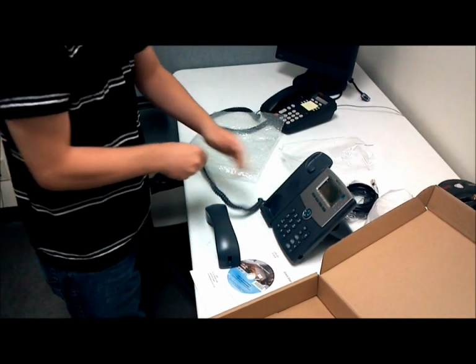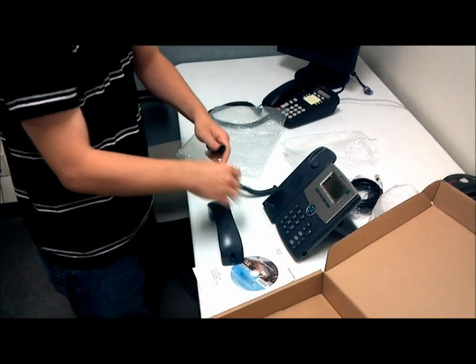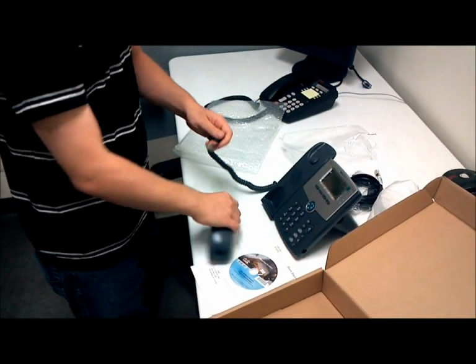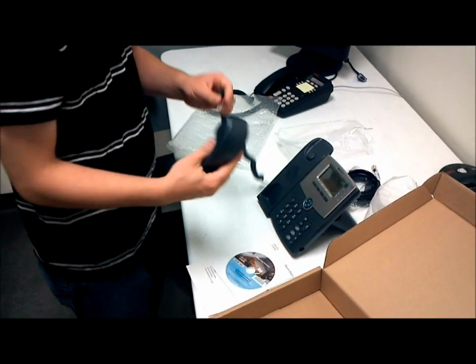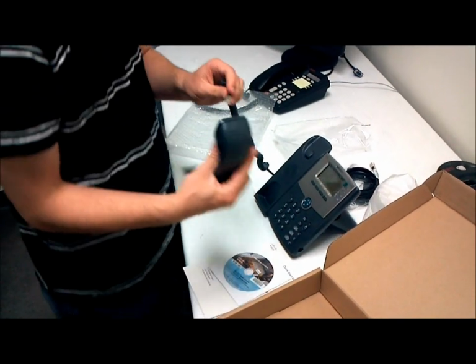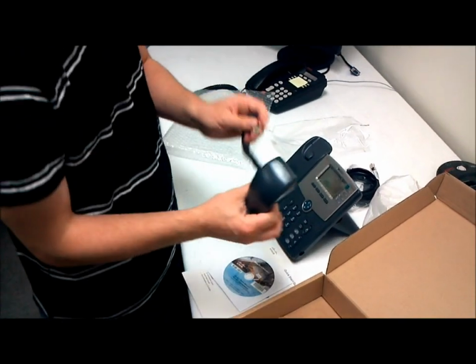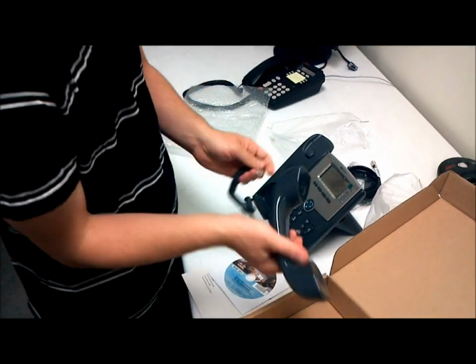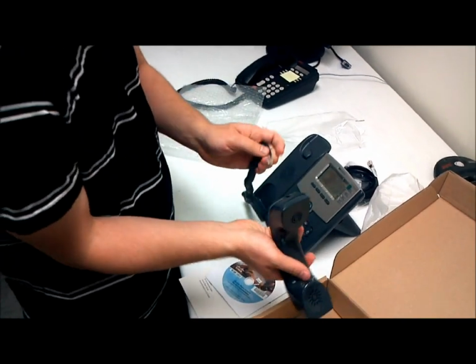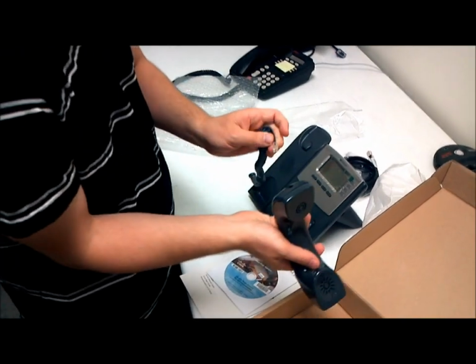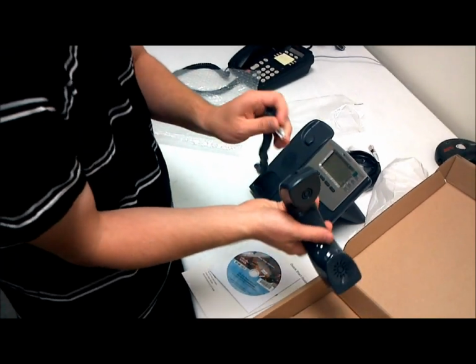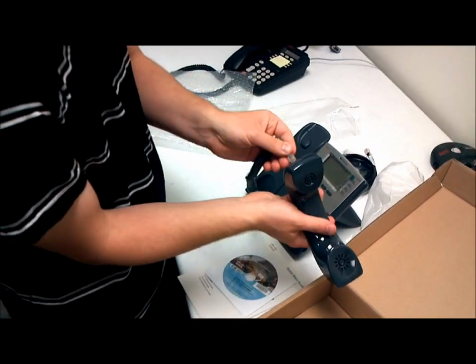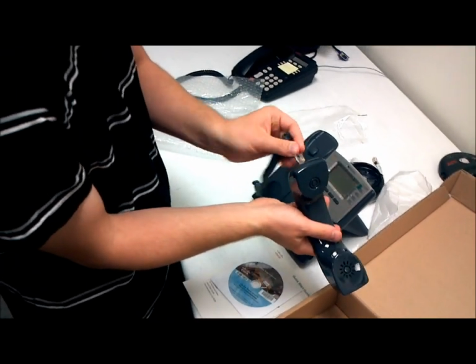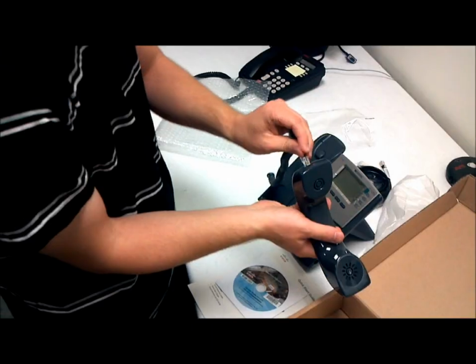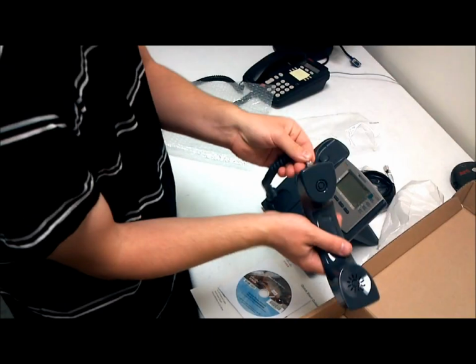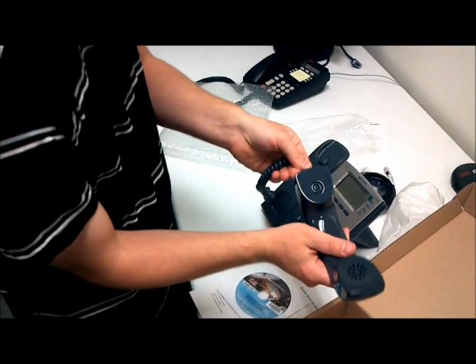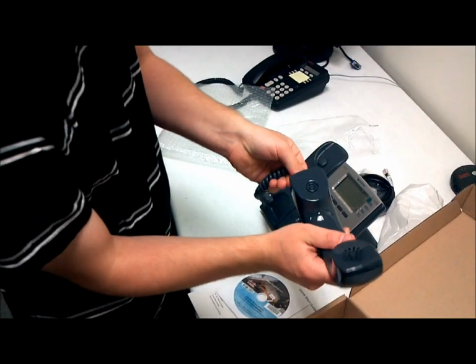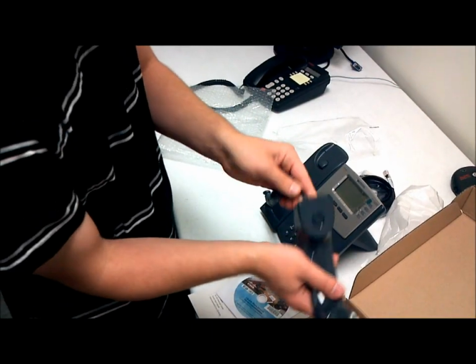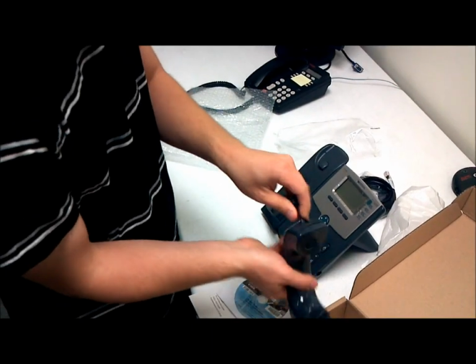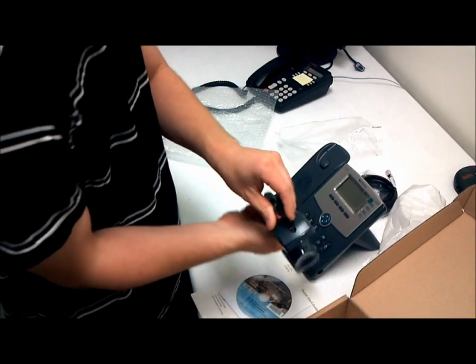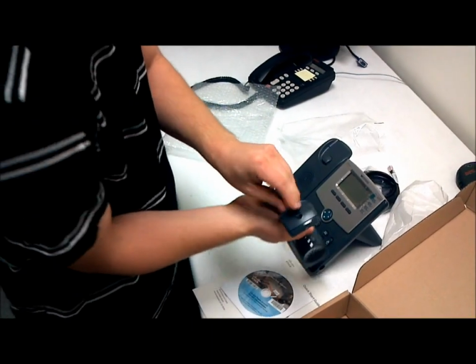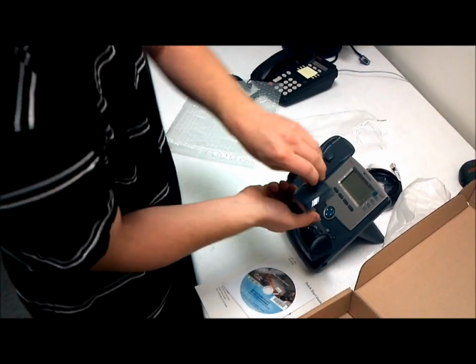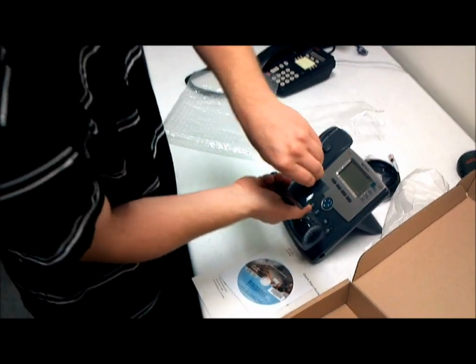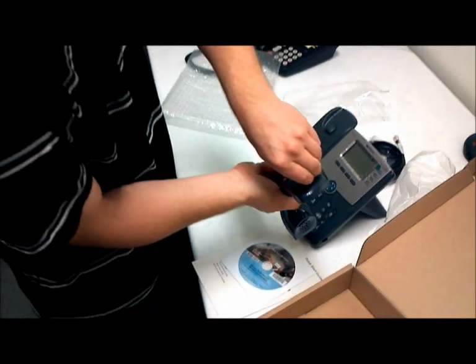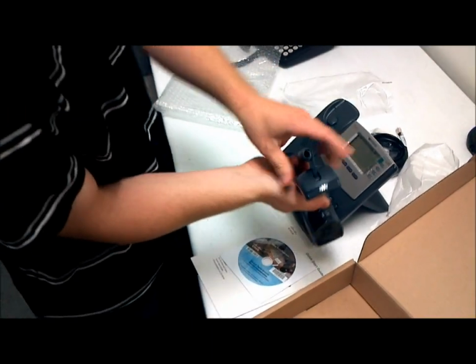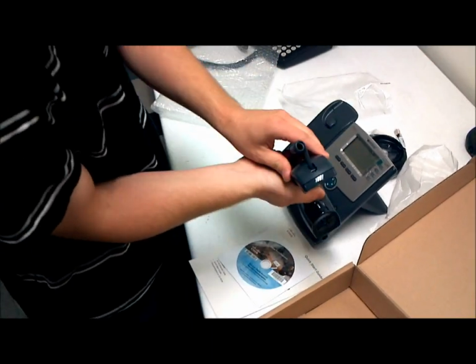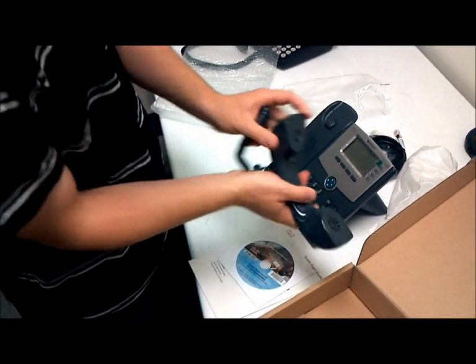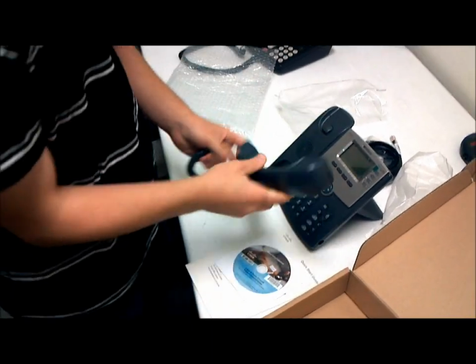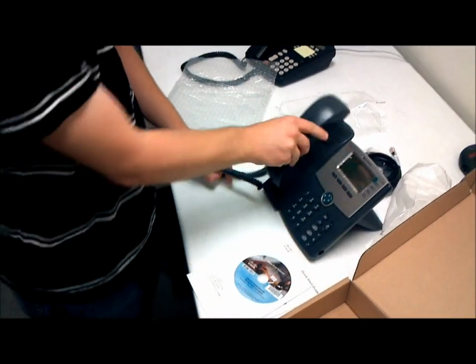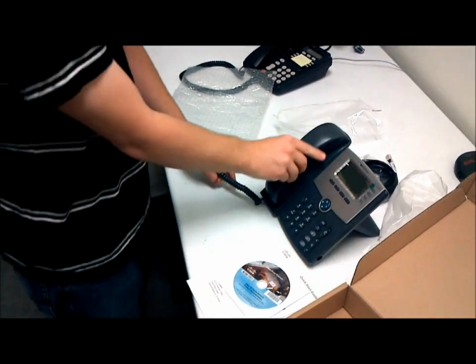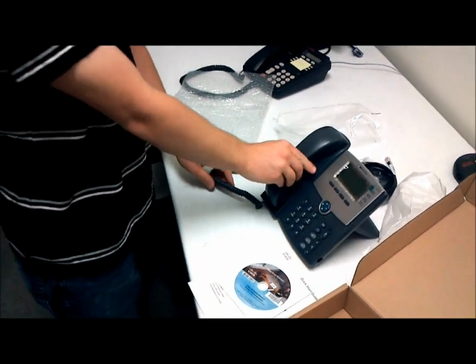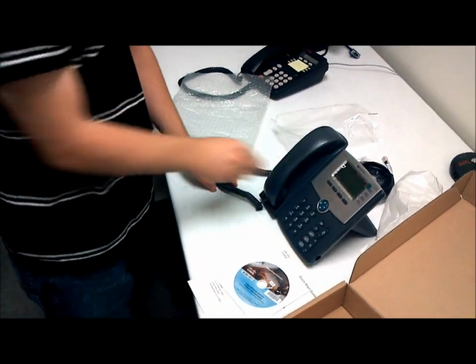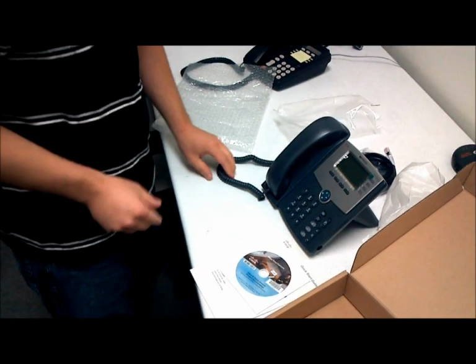On the phone, you want to plug this end of the cable into the phone itself. Just press that in. Now your phone is assembled.